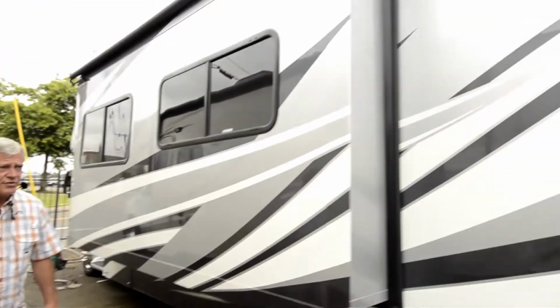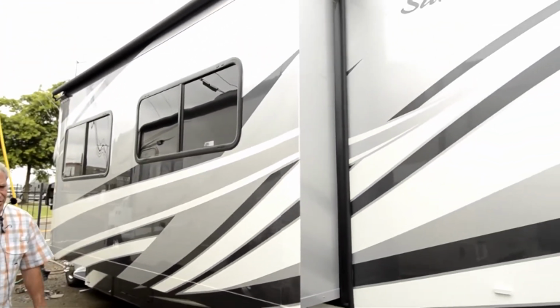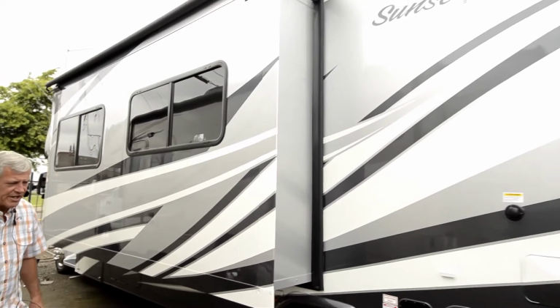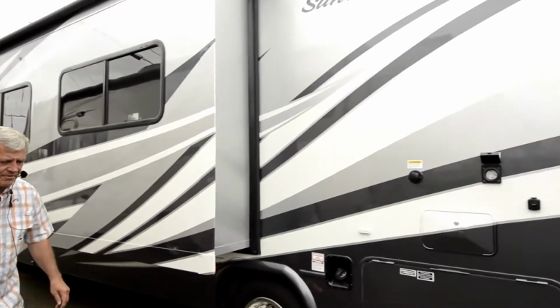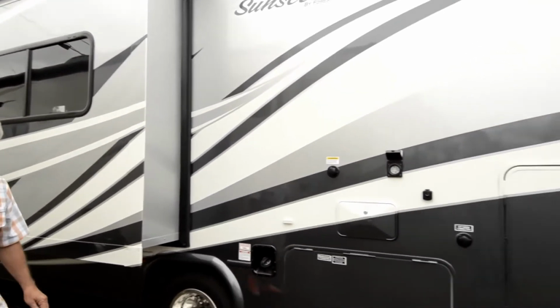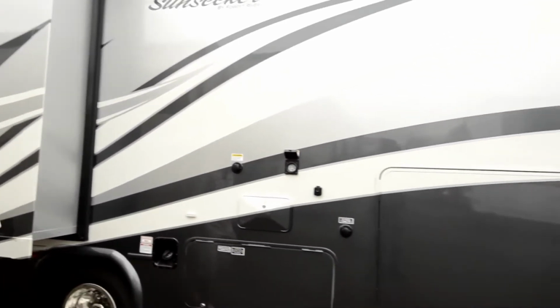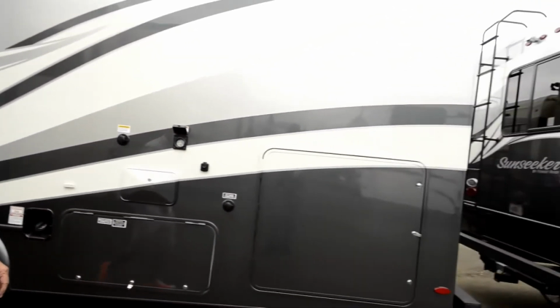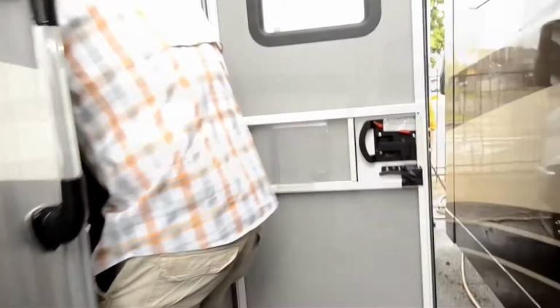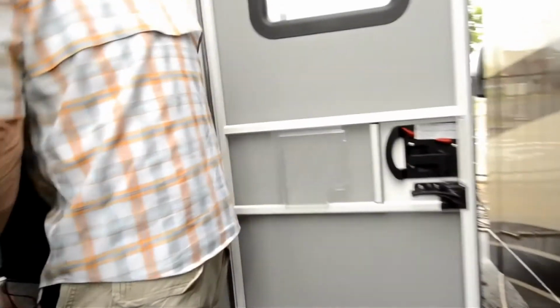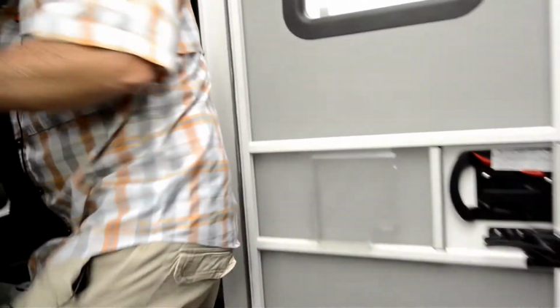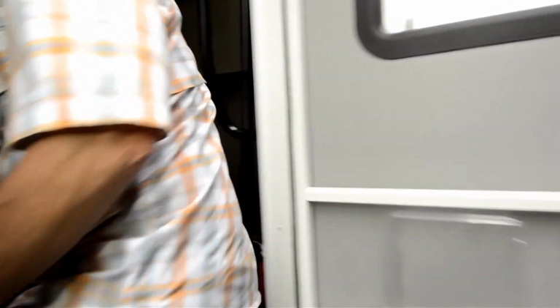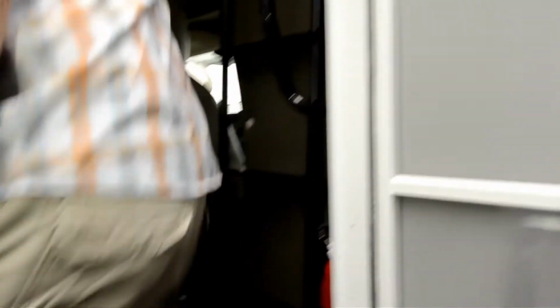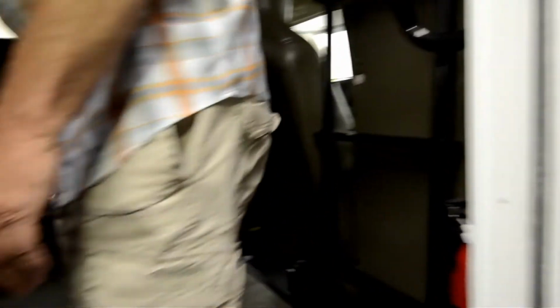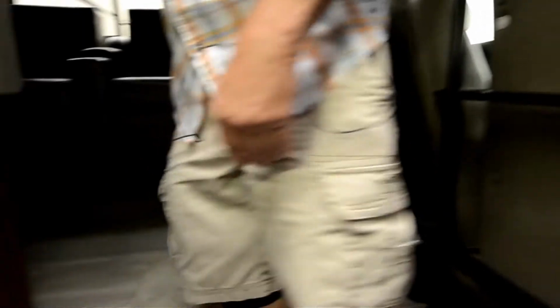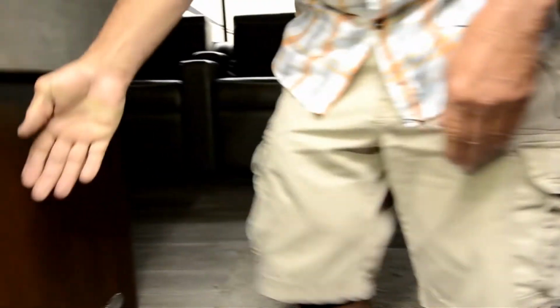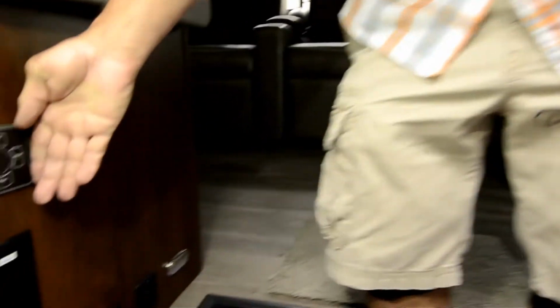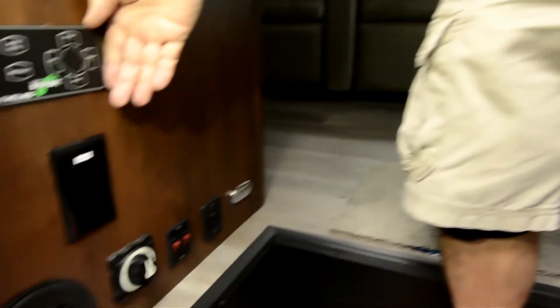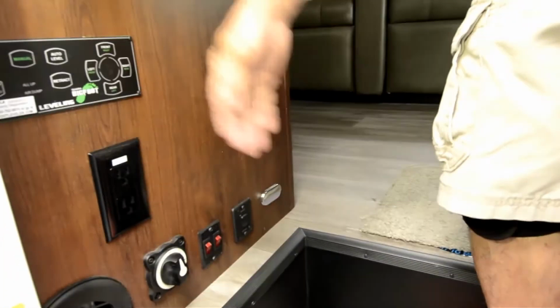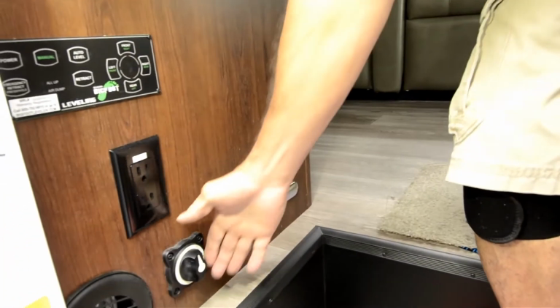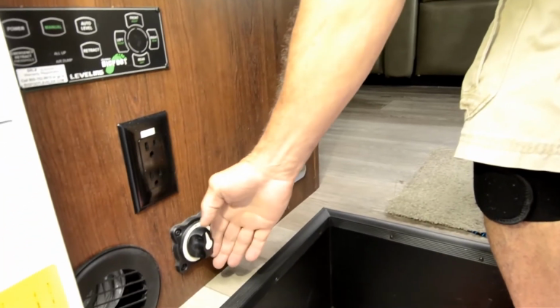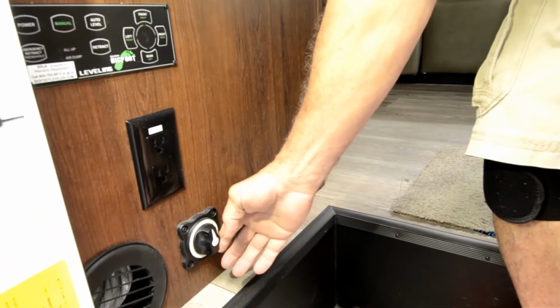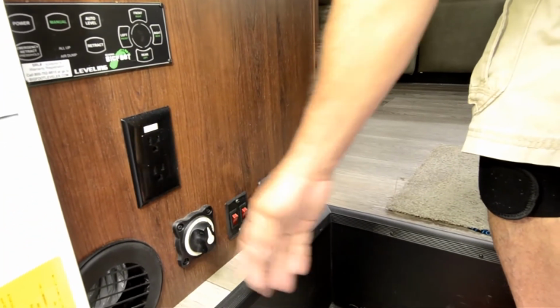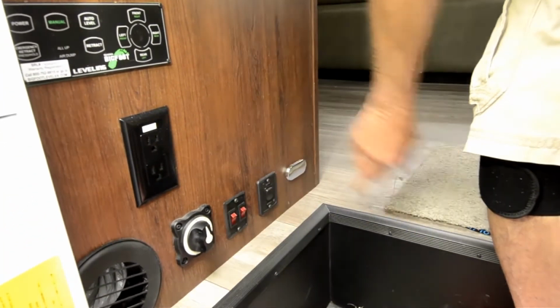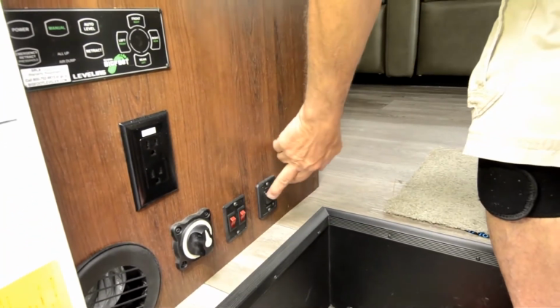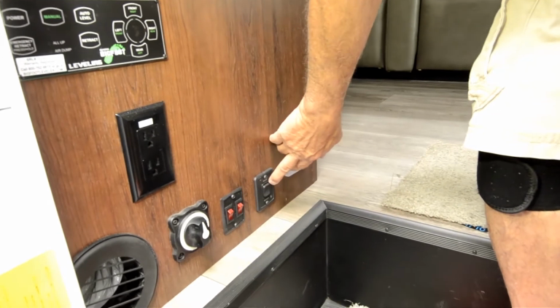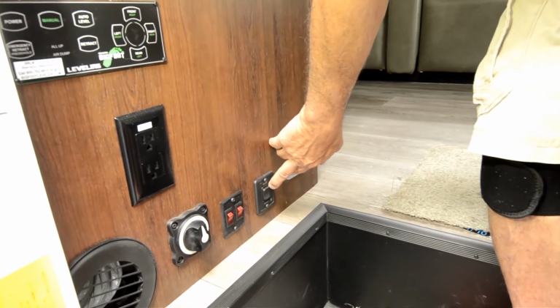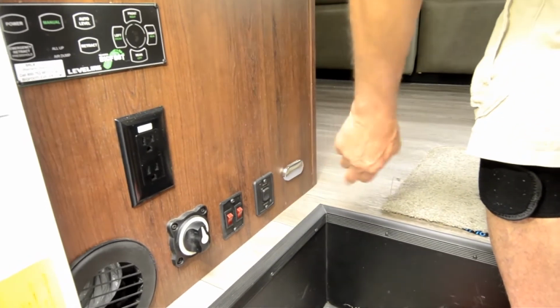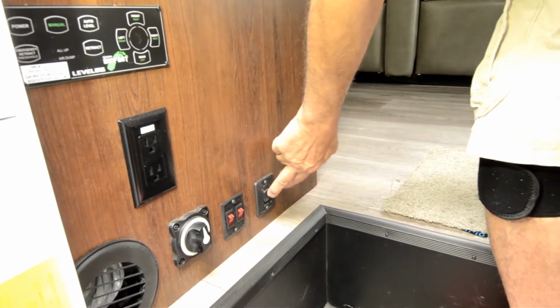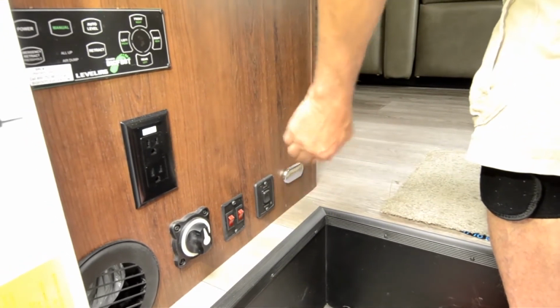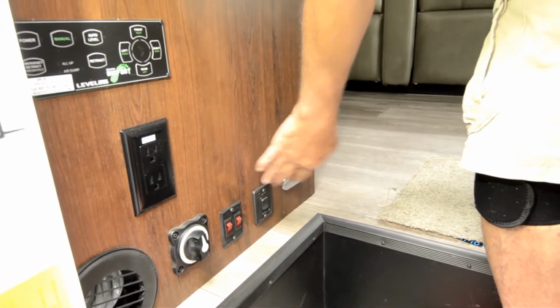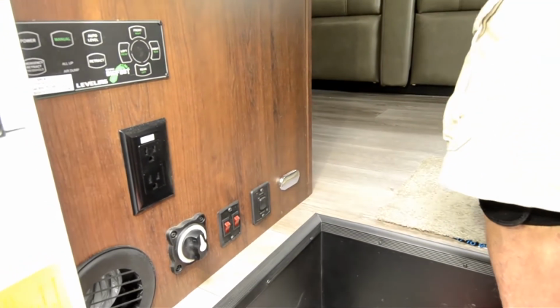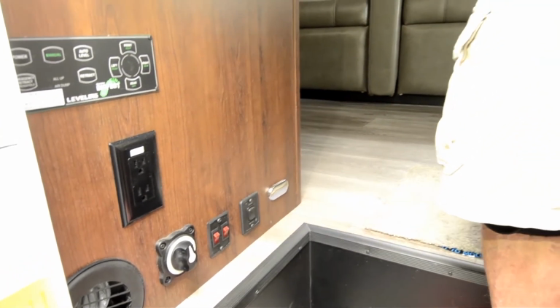So let's go on in and take a look at the inside. As we come in, you've got your hydraulic jack pads here, house battery cutoff switches here, stabilizer jacks here — and that switch there is for the awning.